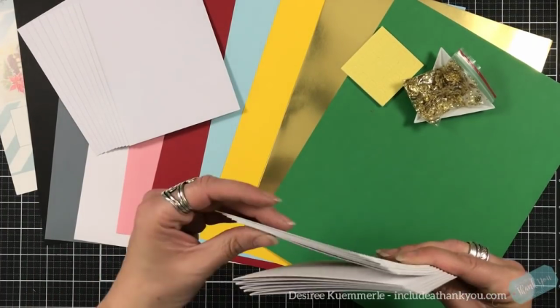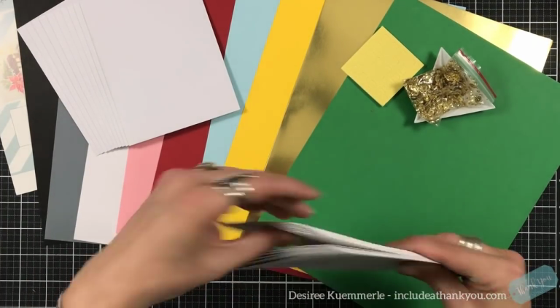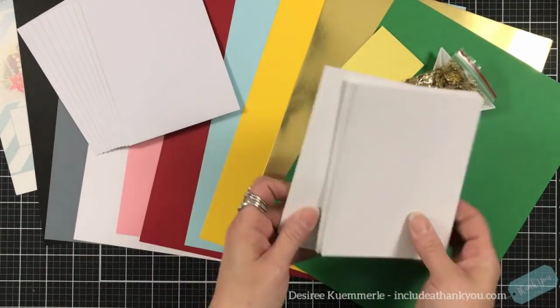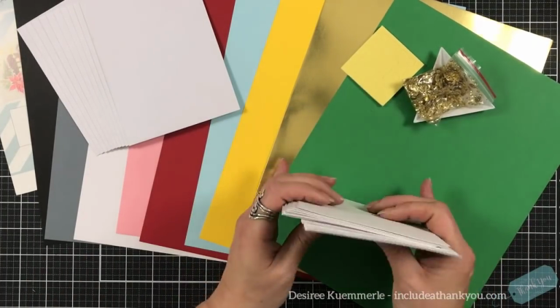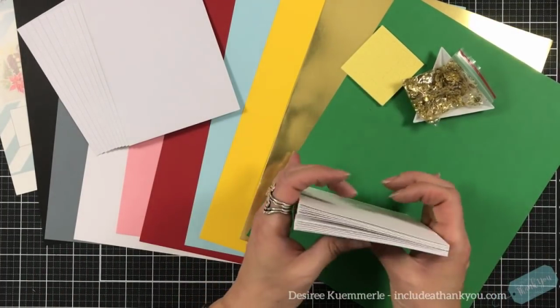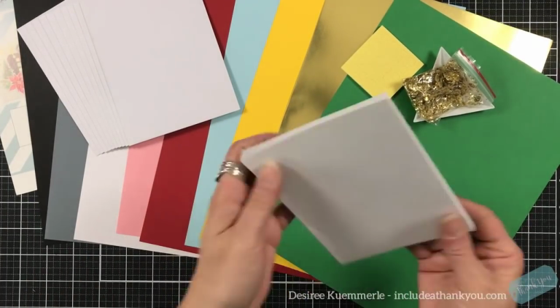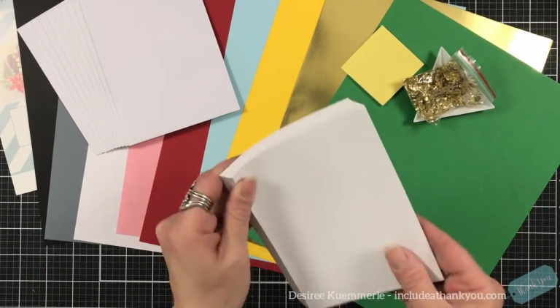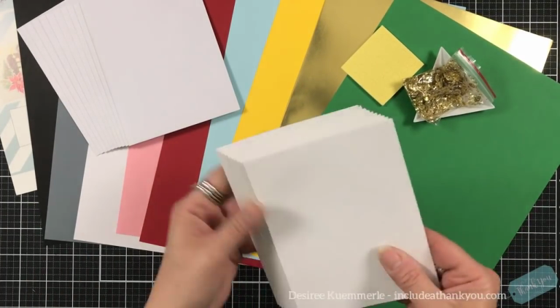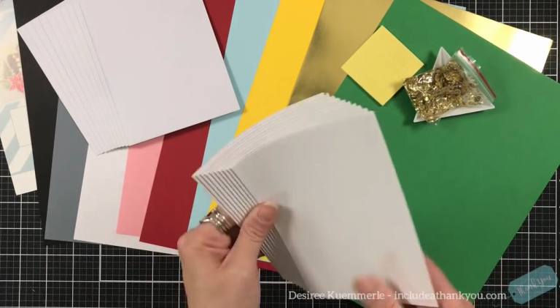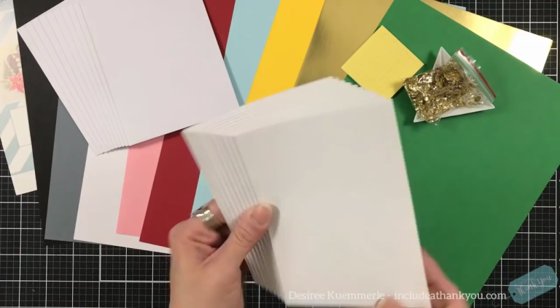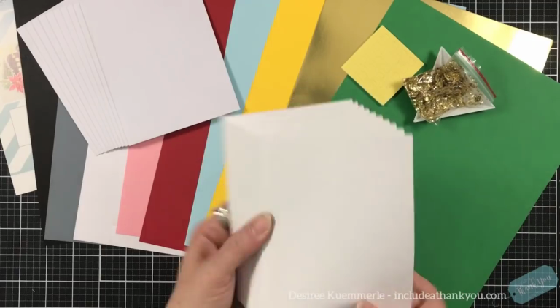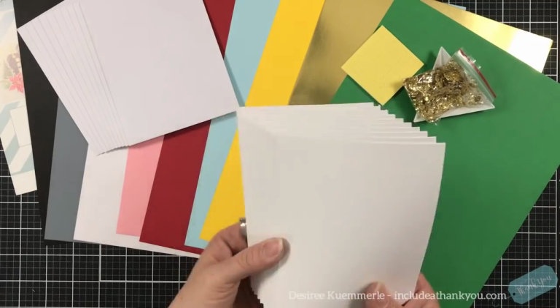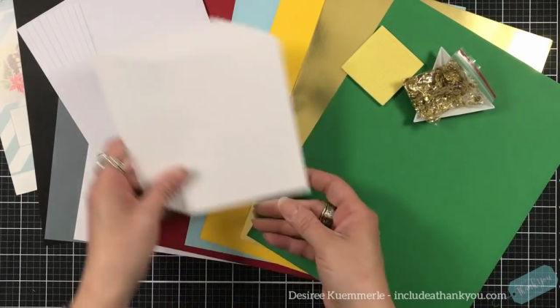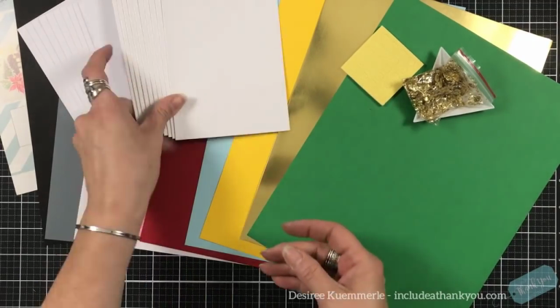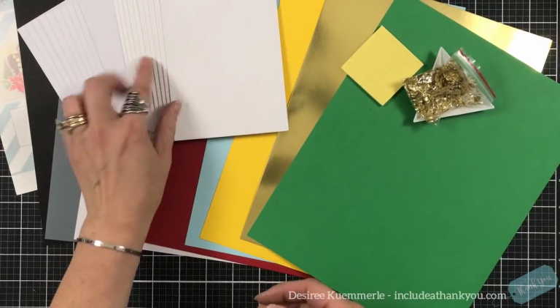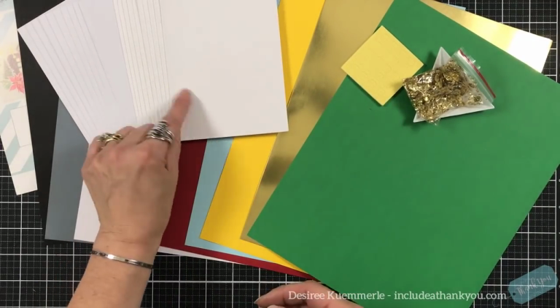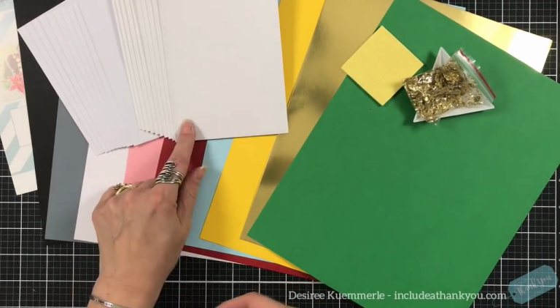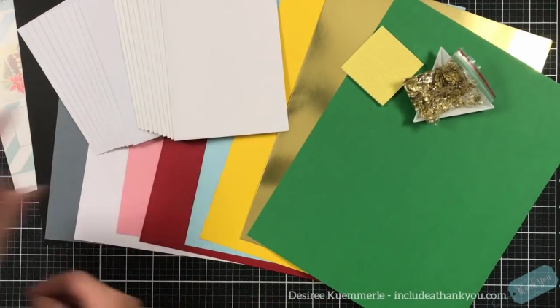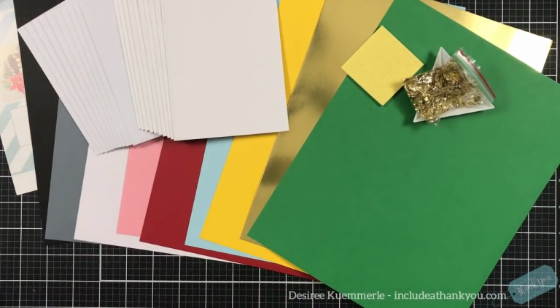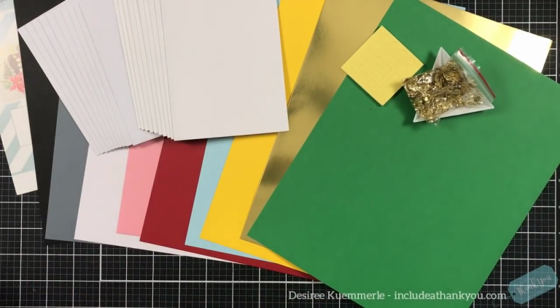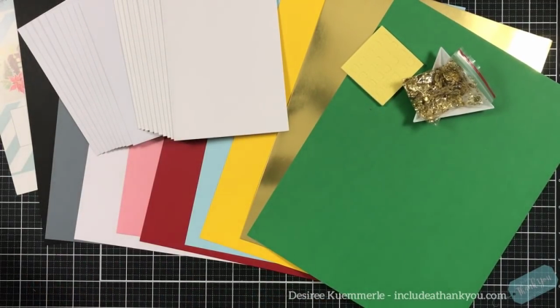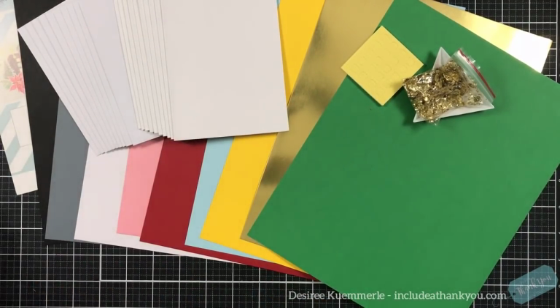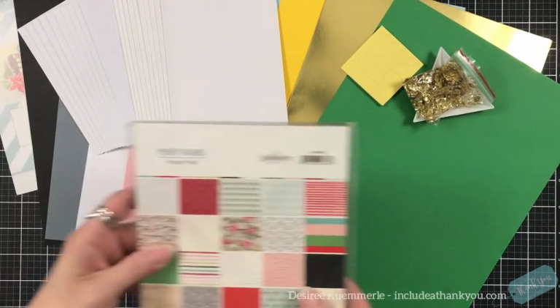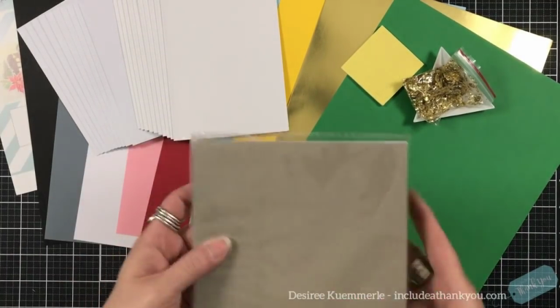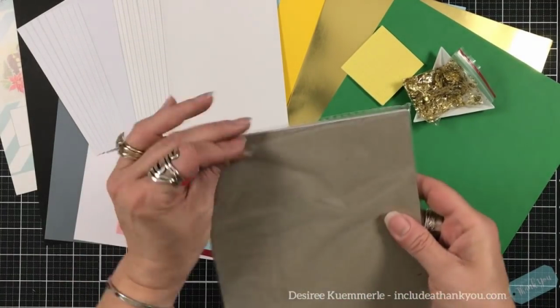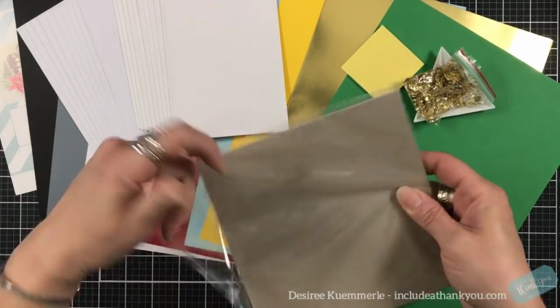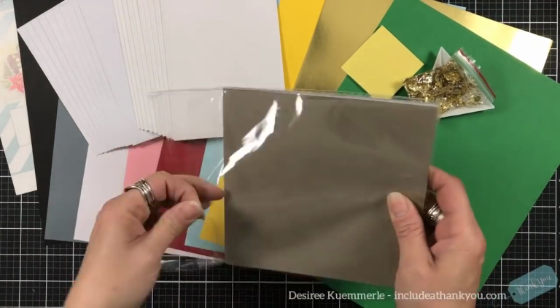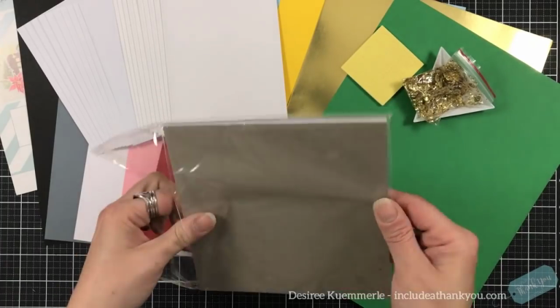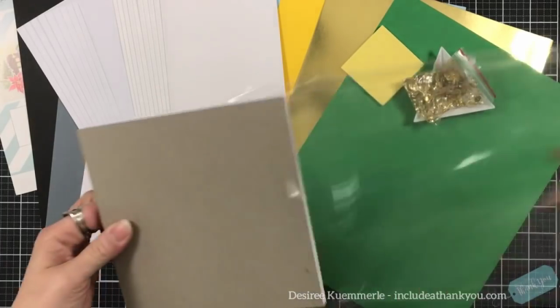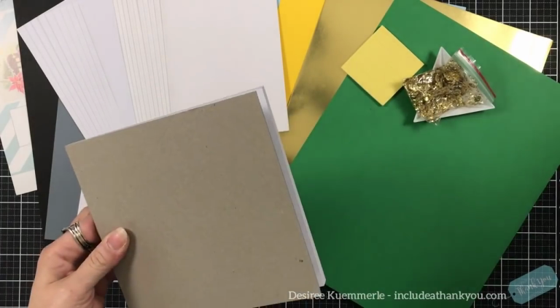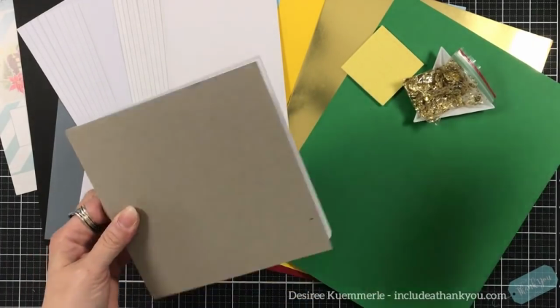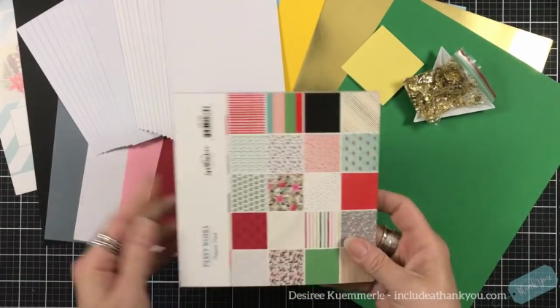These are based on a standard A2 size — four and a quarter by five and a half — and they are side folding.